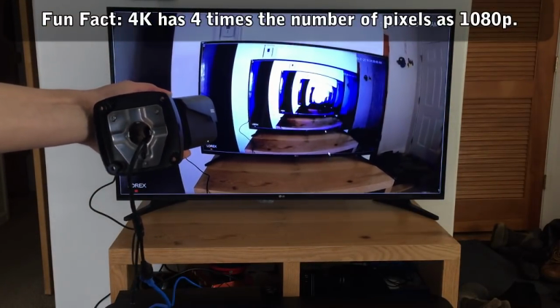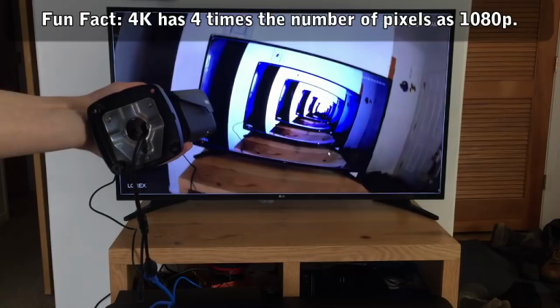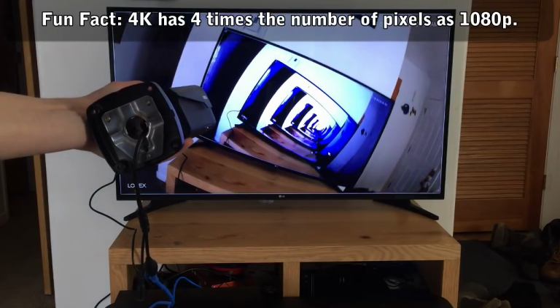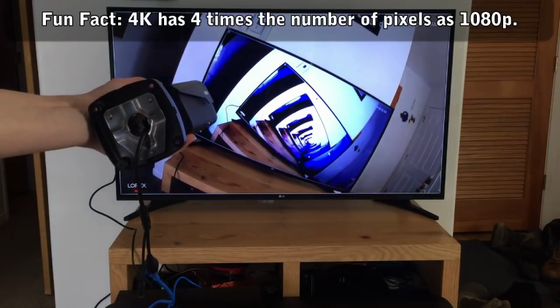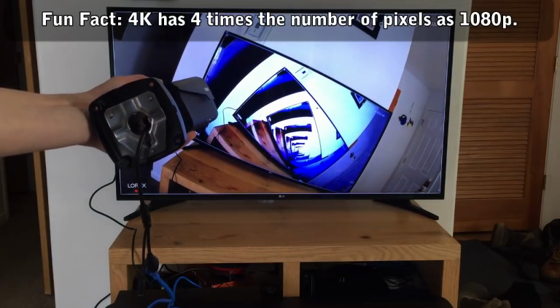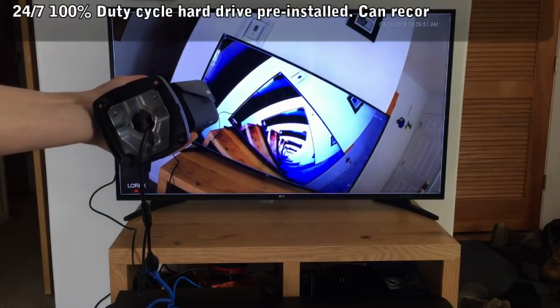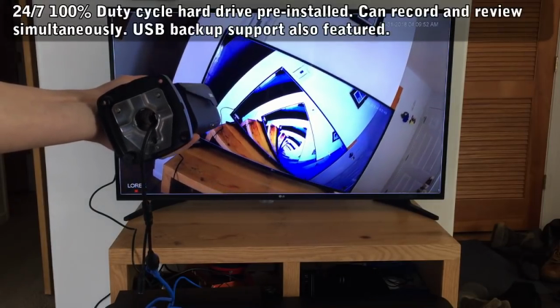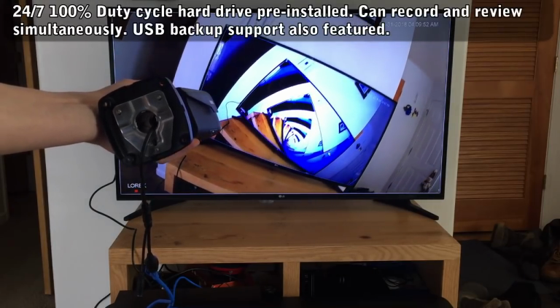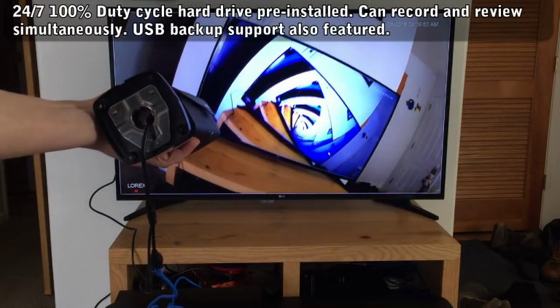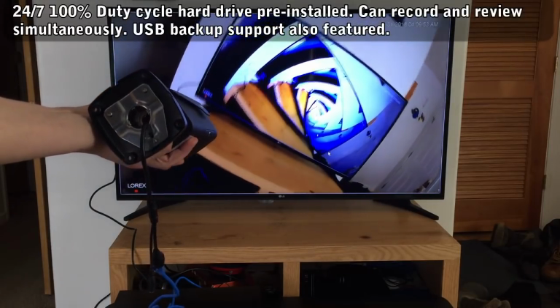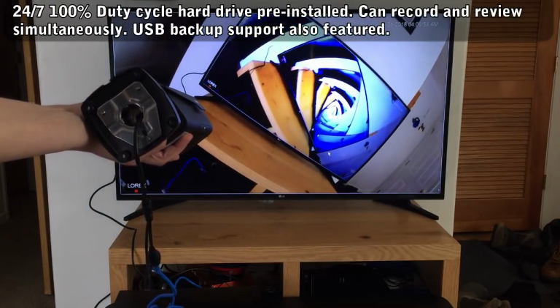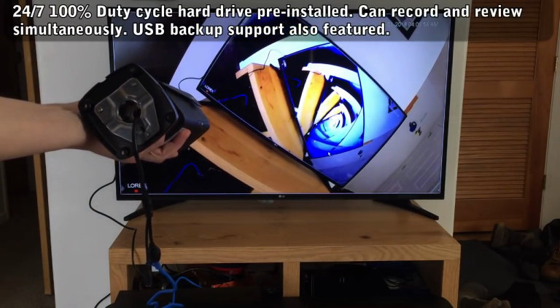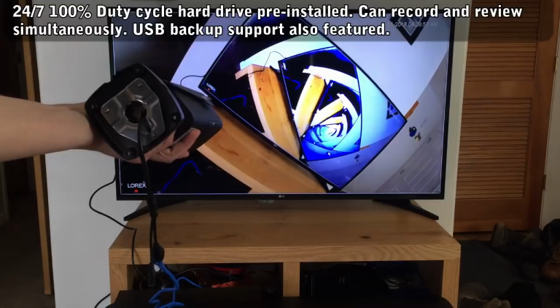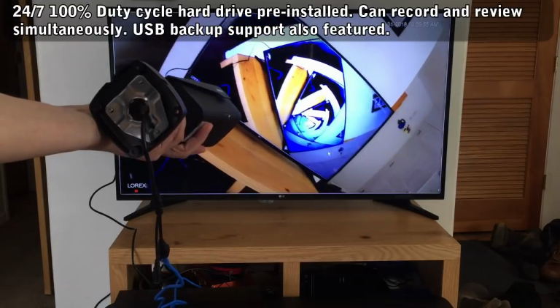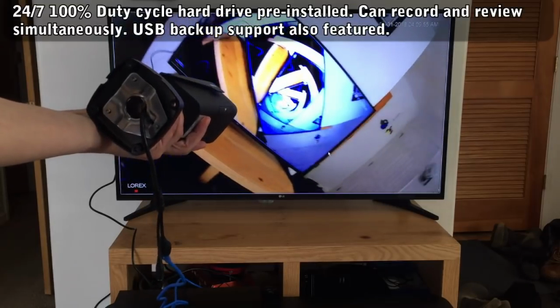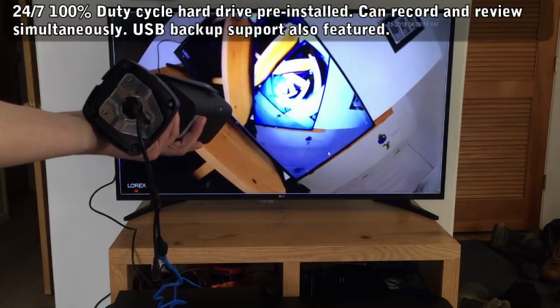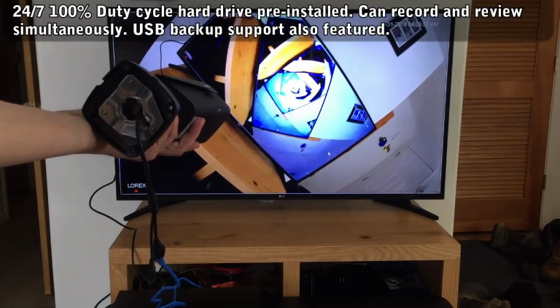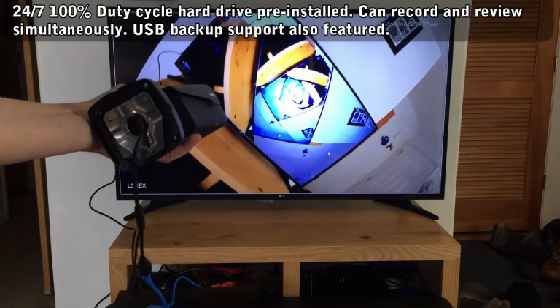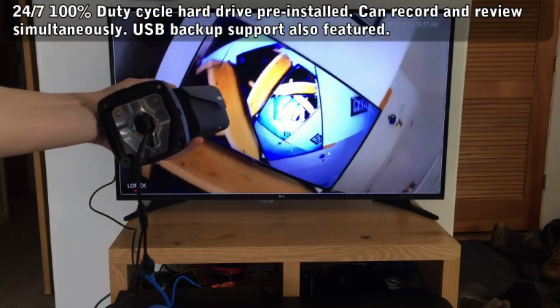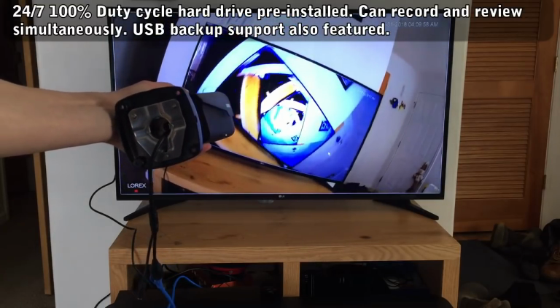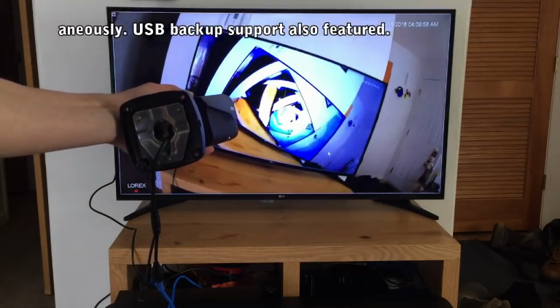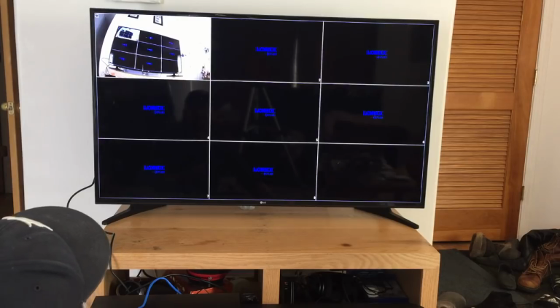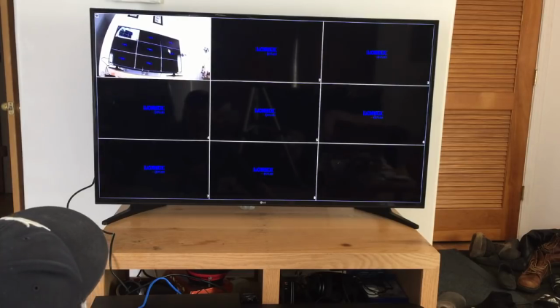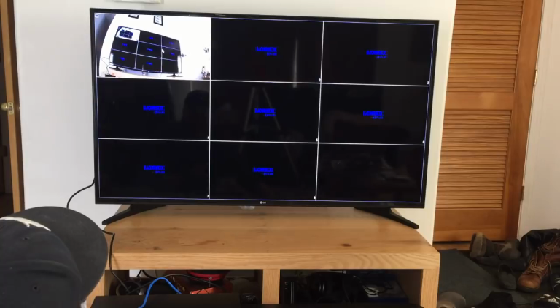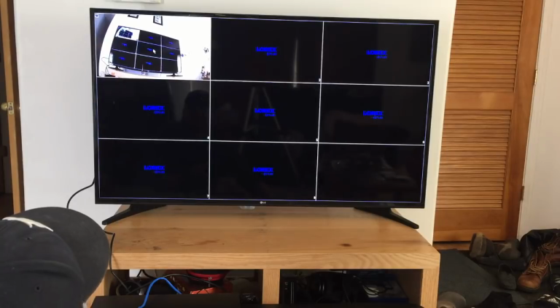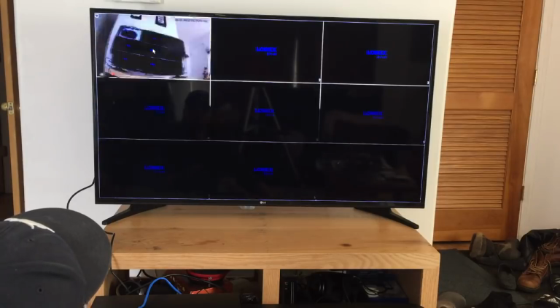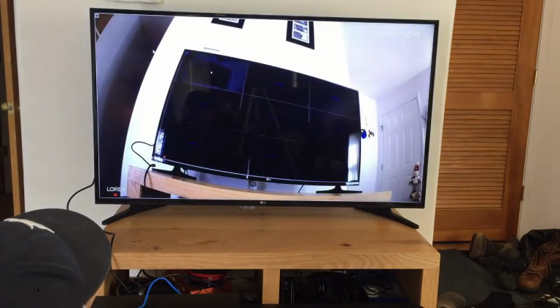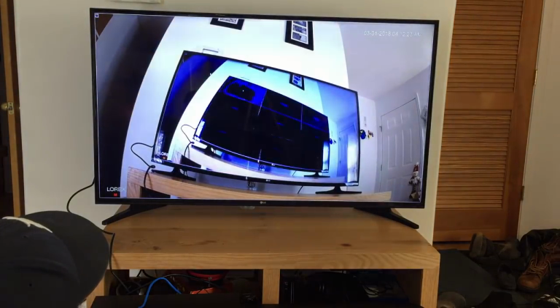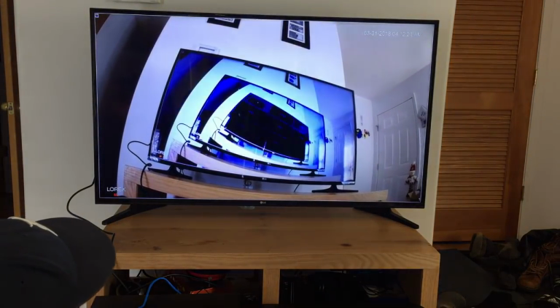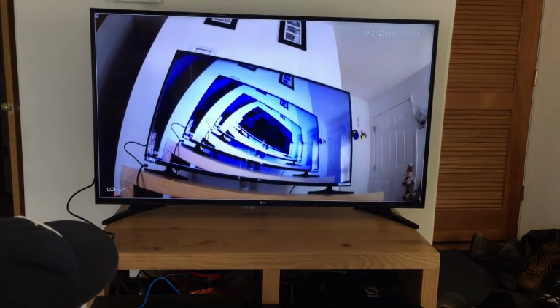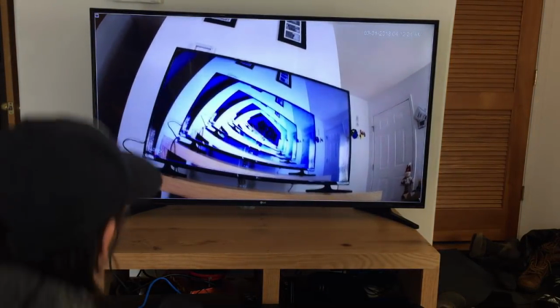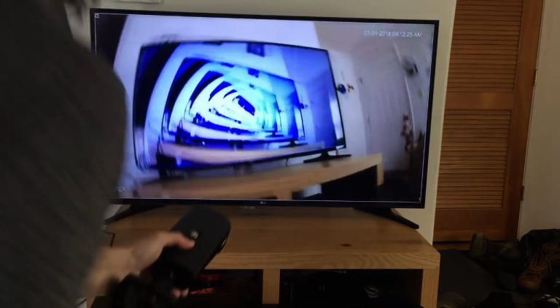The NVR has a 24/7, 100% duty cycle hard drive pre-installed, but you can do backups to USB if you'd like. The hard drives are designed to work in a security environment, so it includes simultaneous recording and playback from various streams.